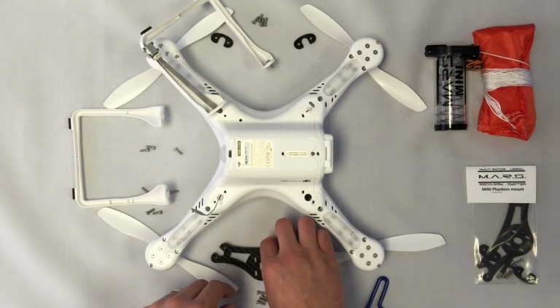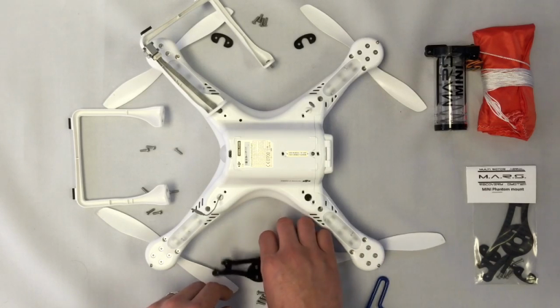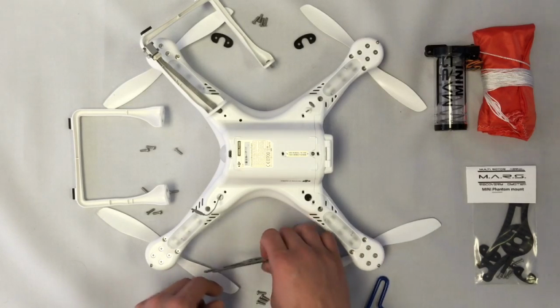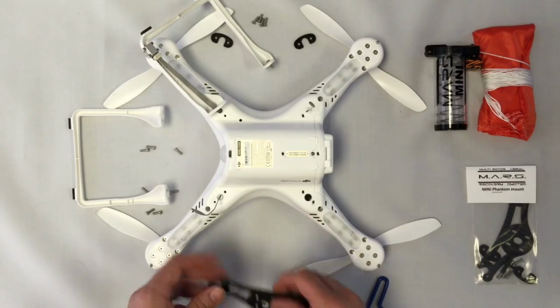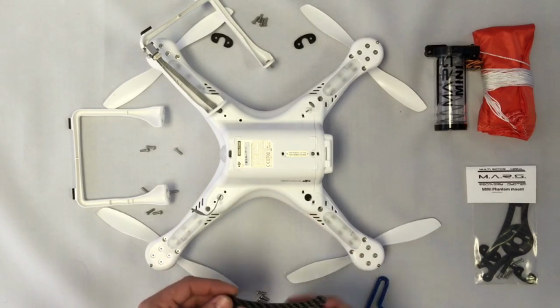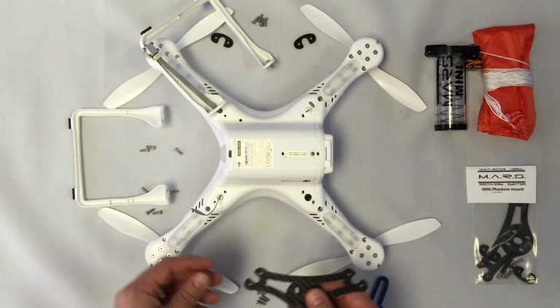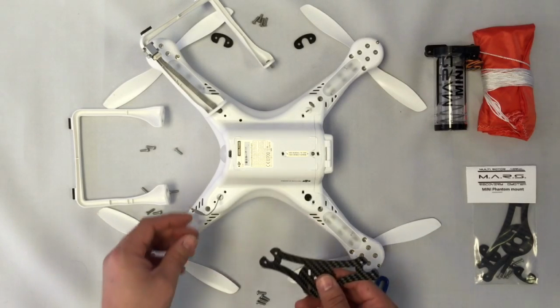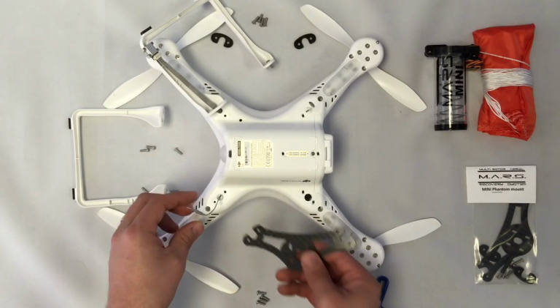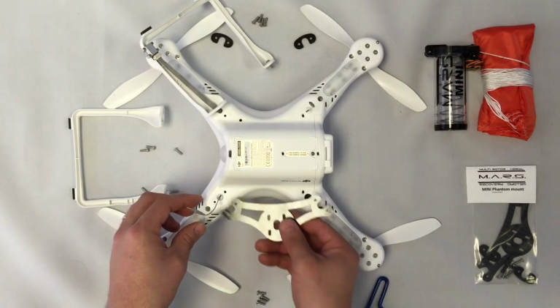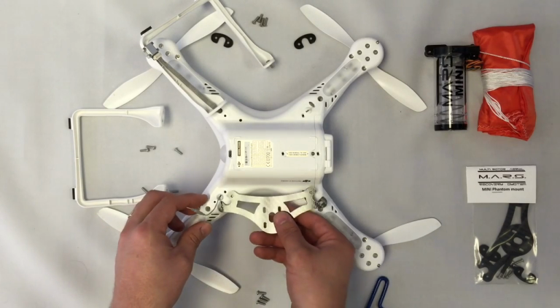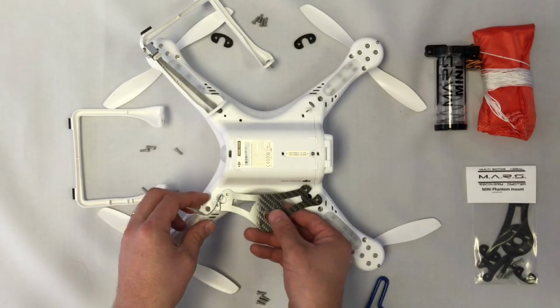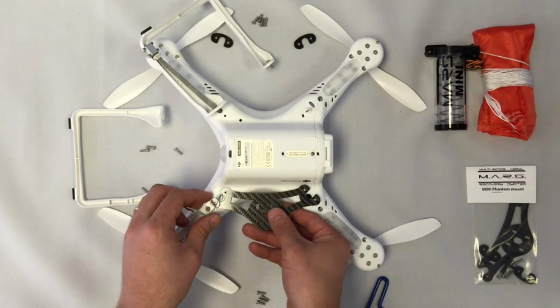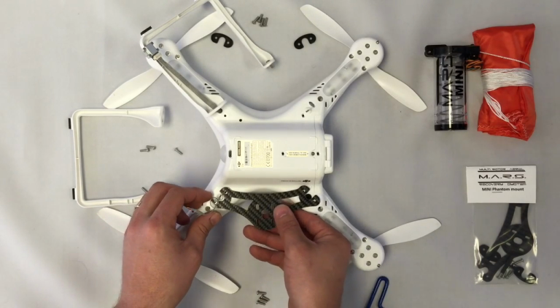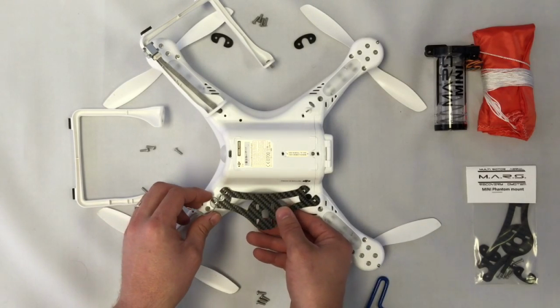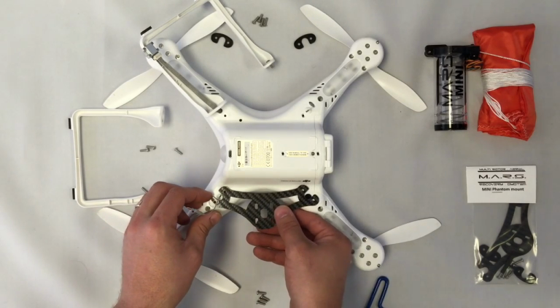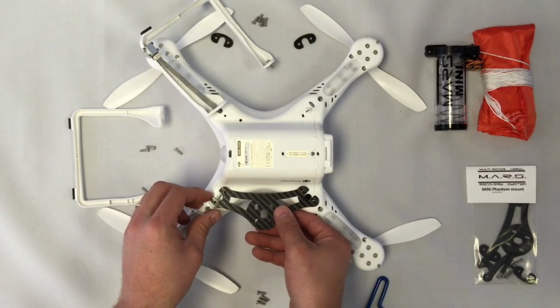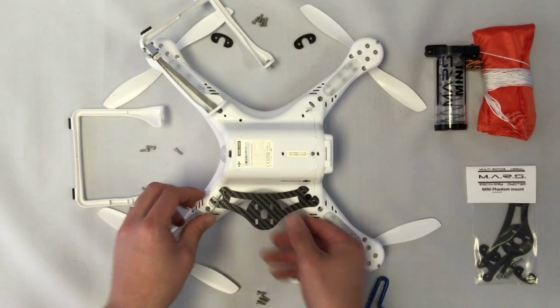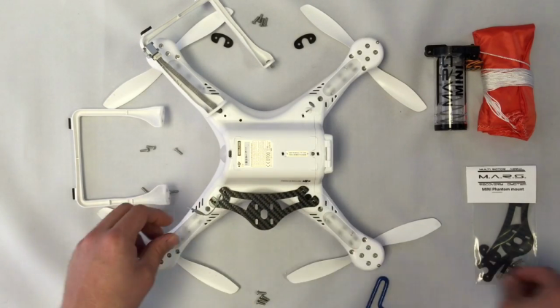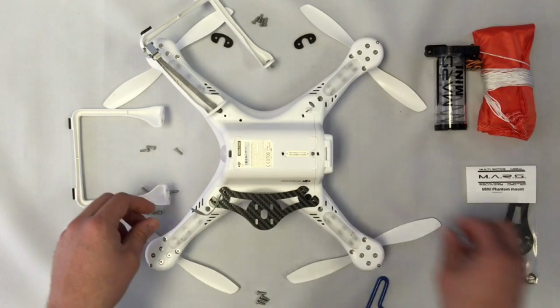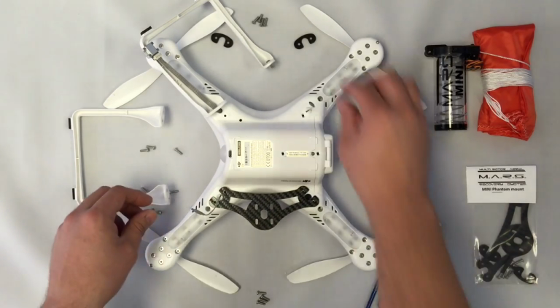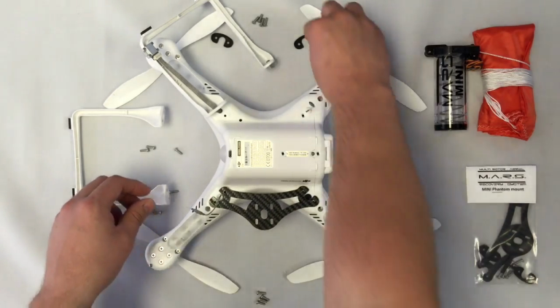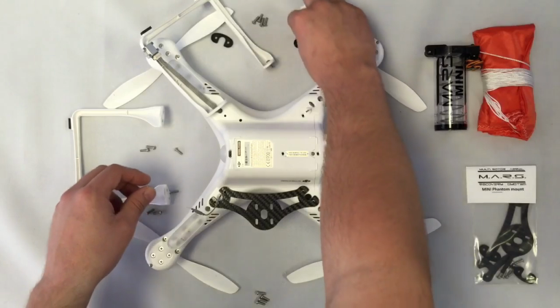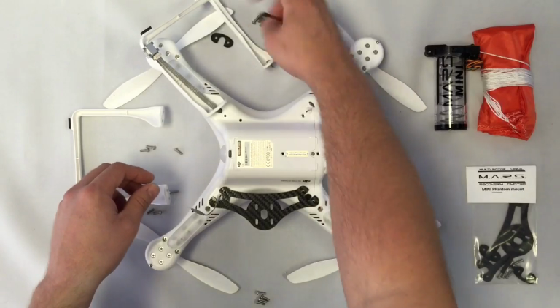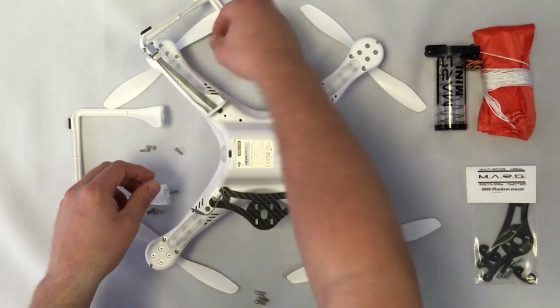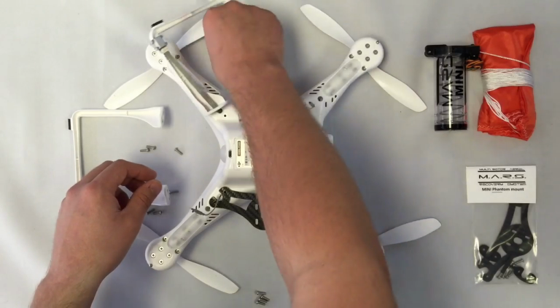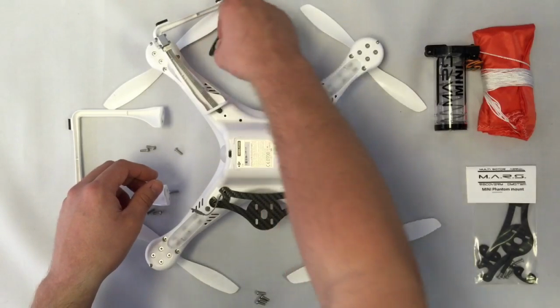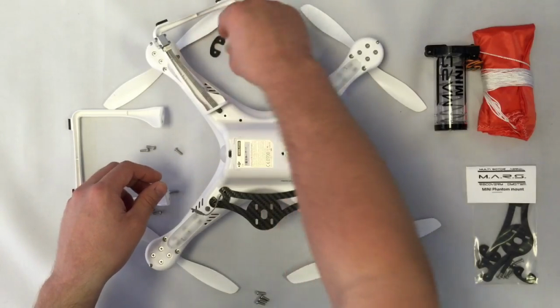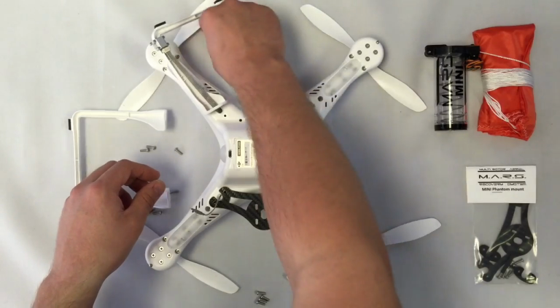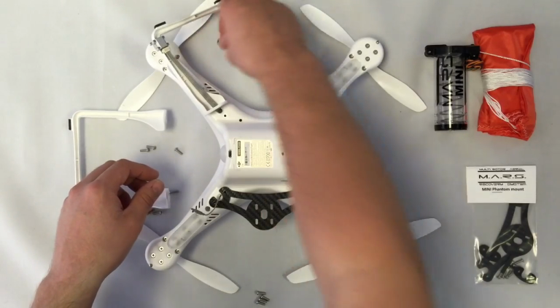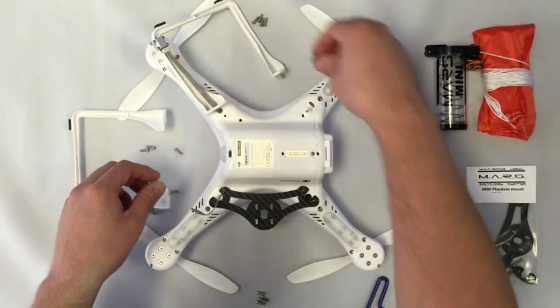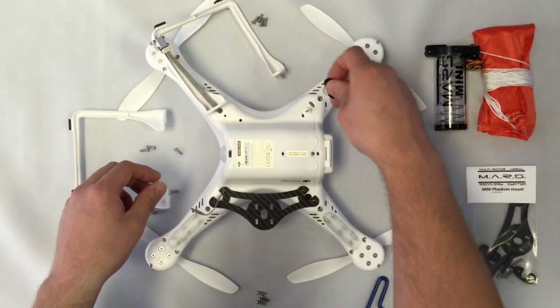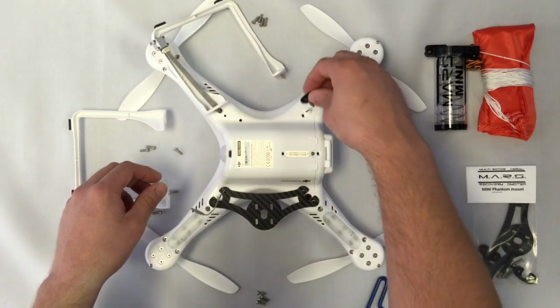Next we're going to position the plates onto the frame. It can be mounted on the left or the right — it doesn't matter as long as it's not mounted from front to back.